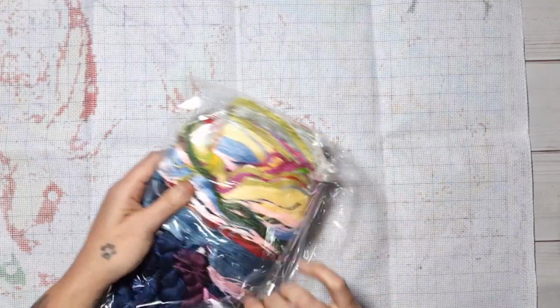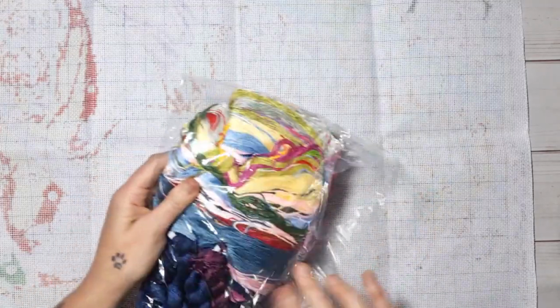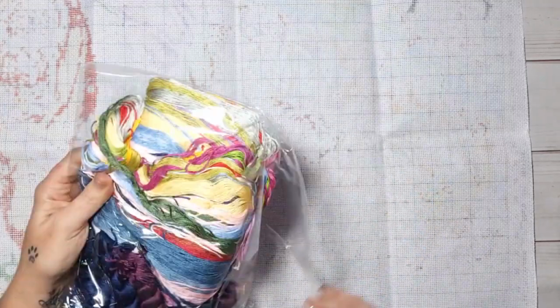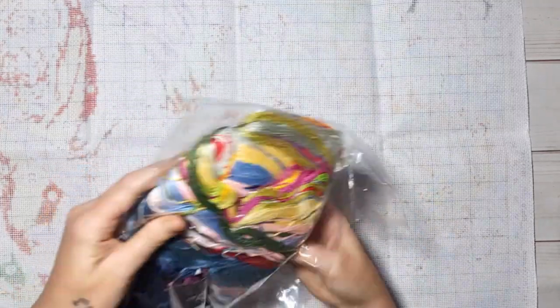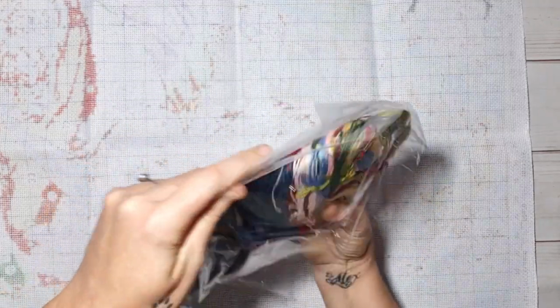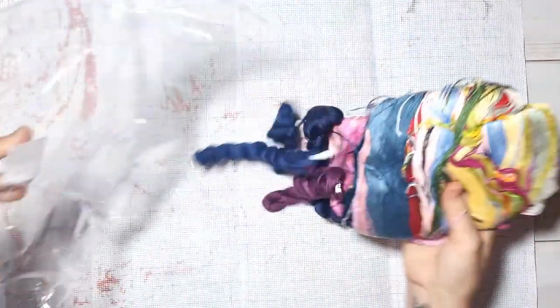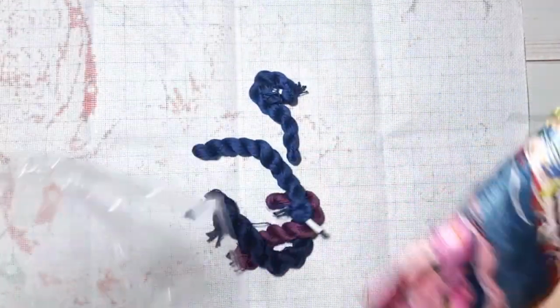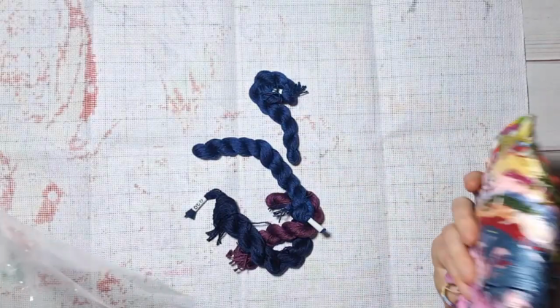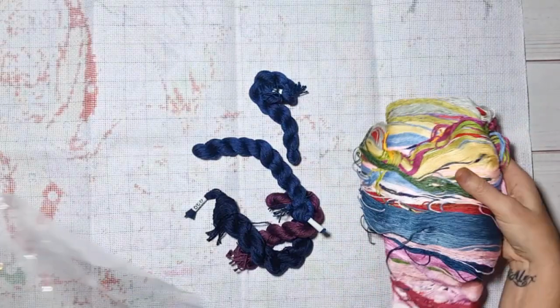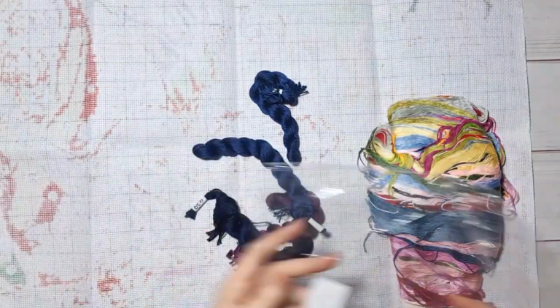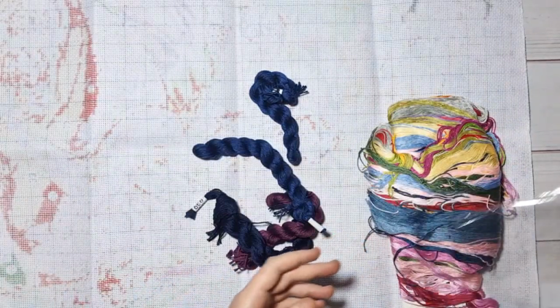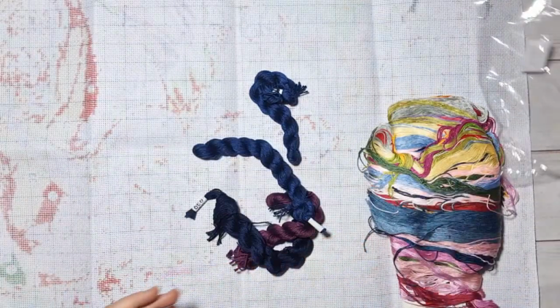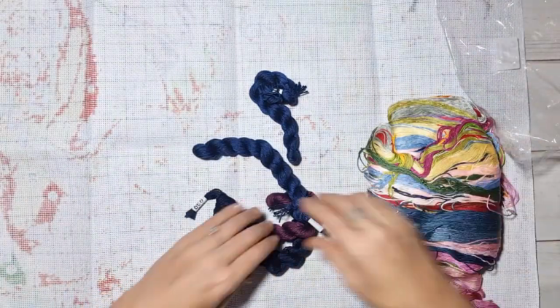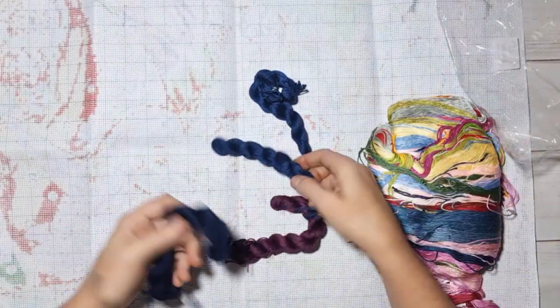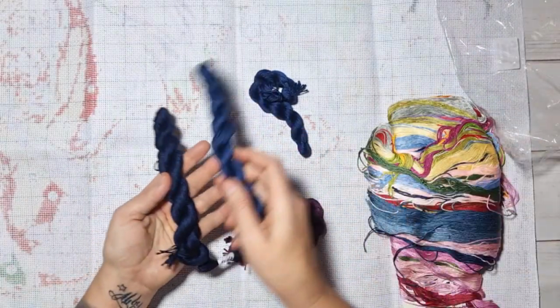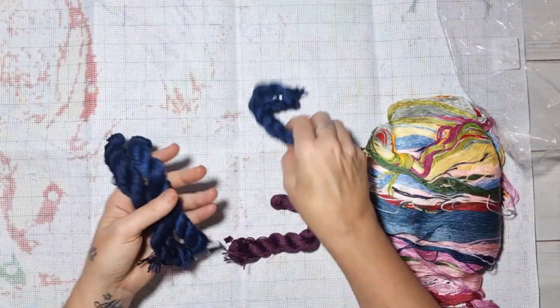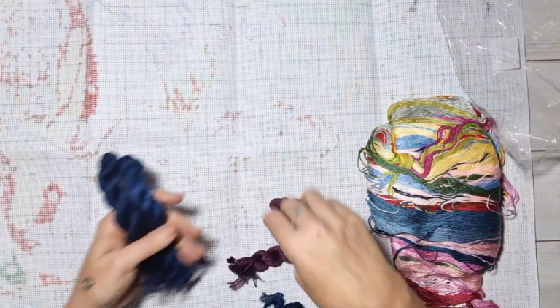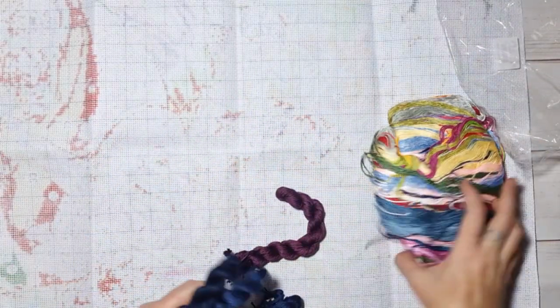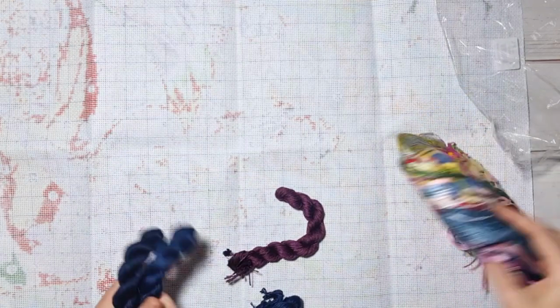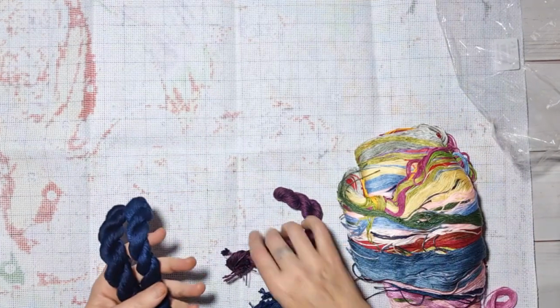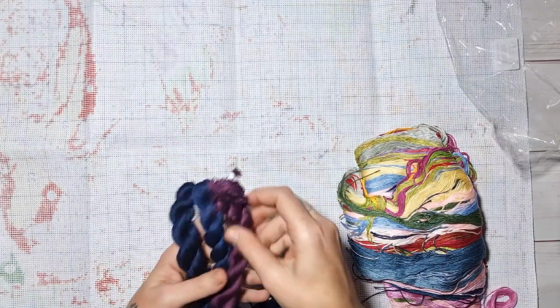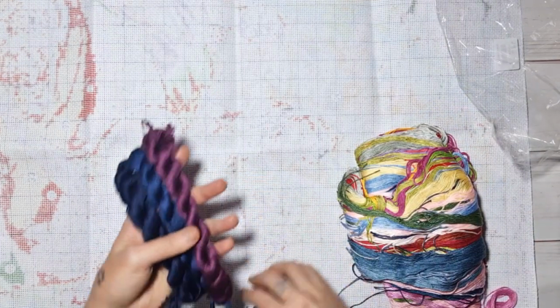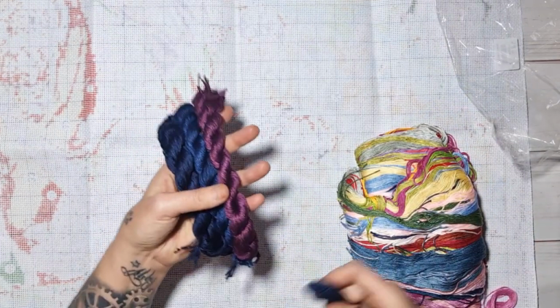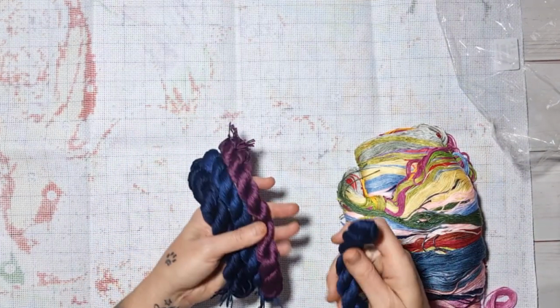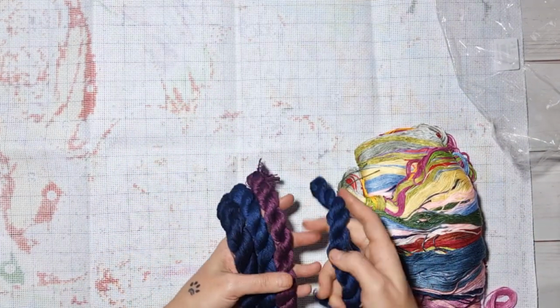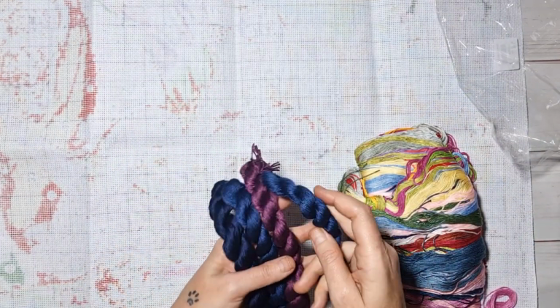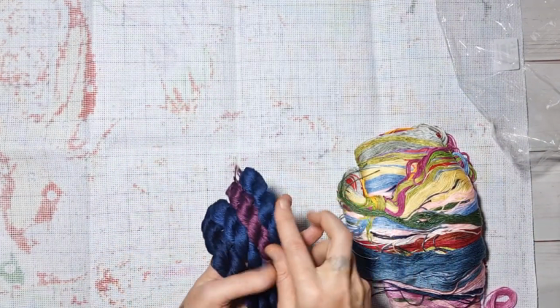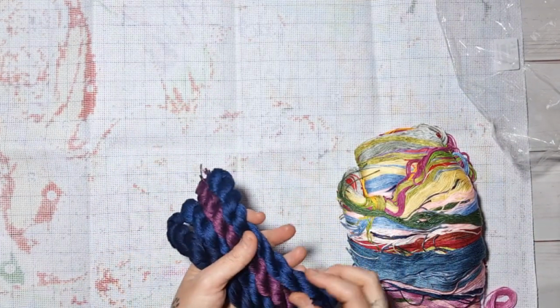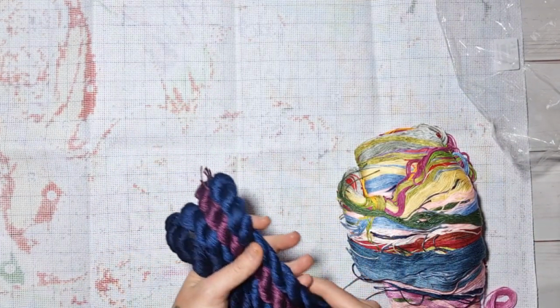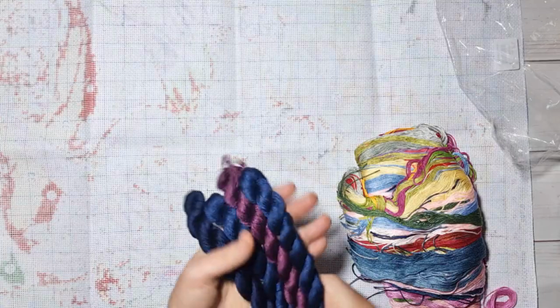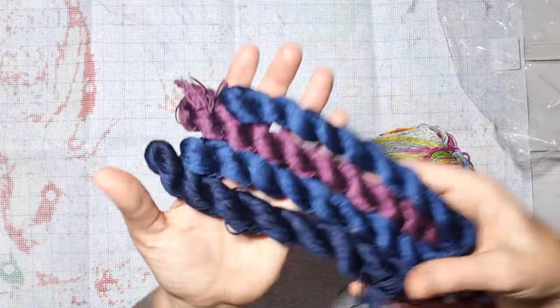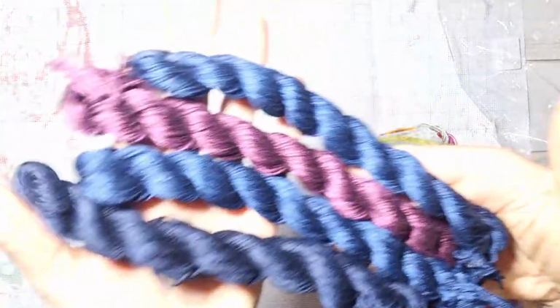Wow, look at this! There are a lot — one, two, three, four extra skeins! The cards are stacked, stacked, stacked. Let me show you now — look at this beautiful collection.